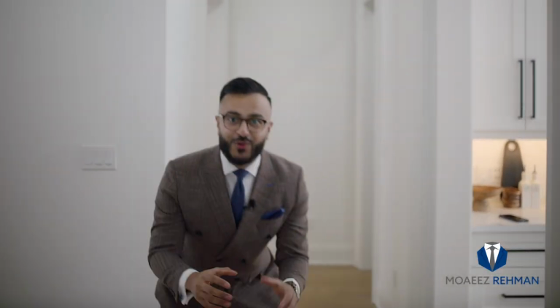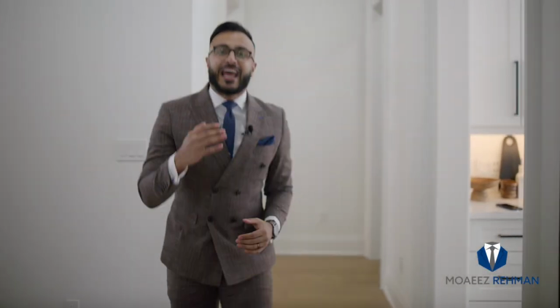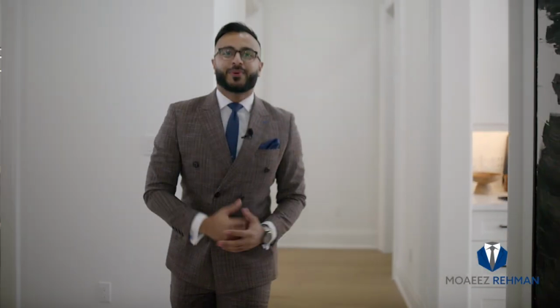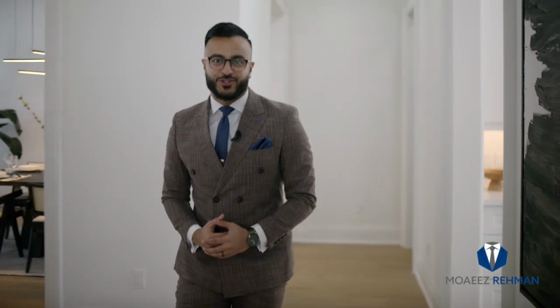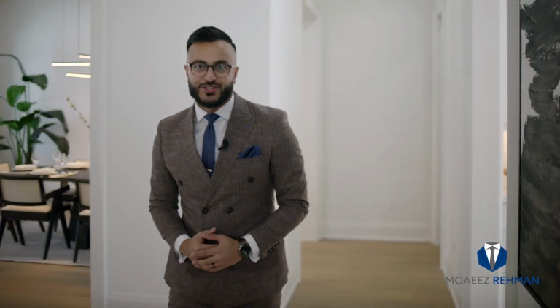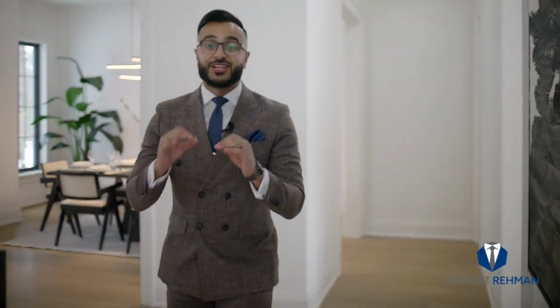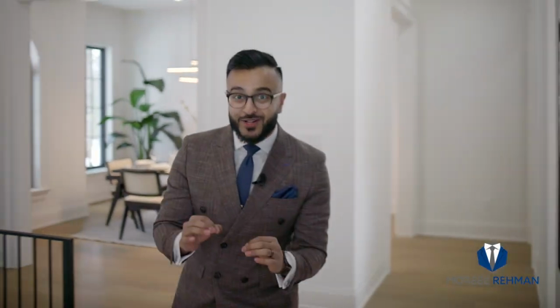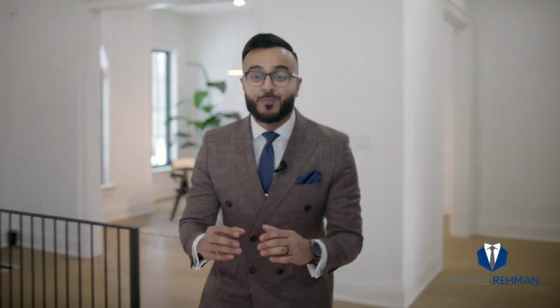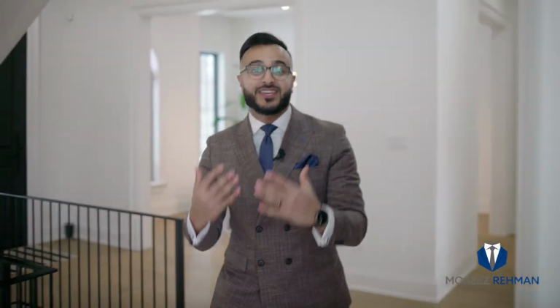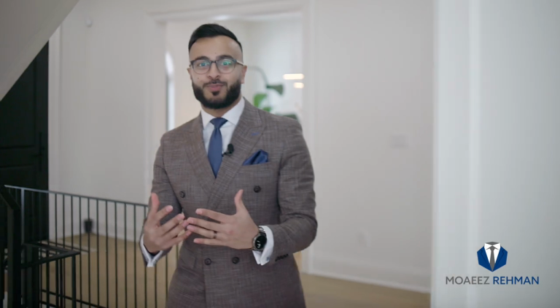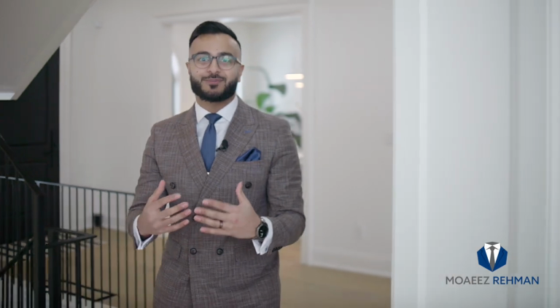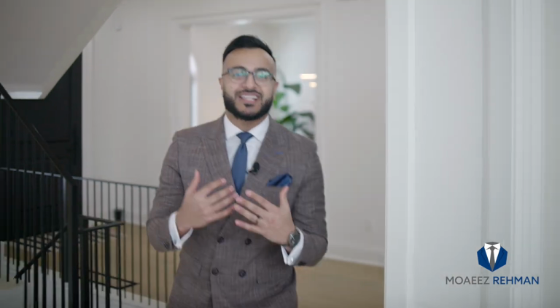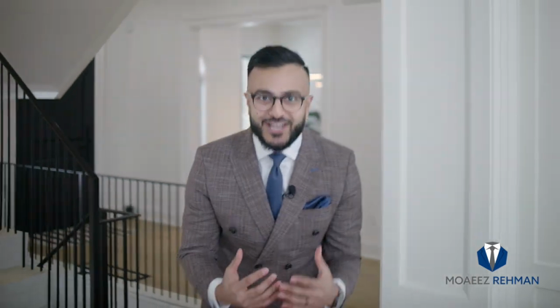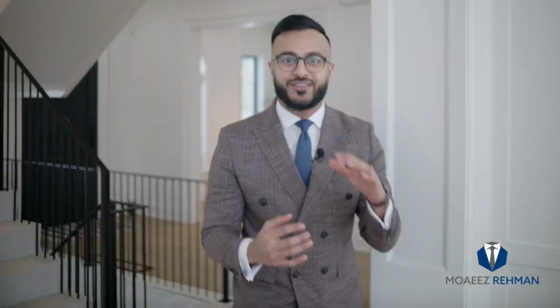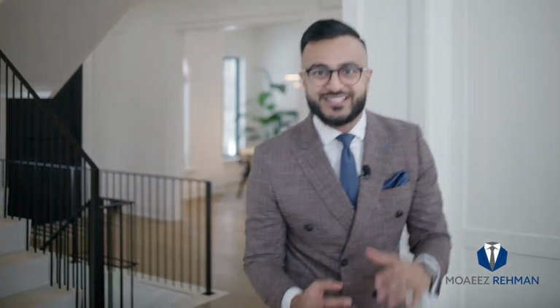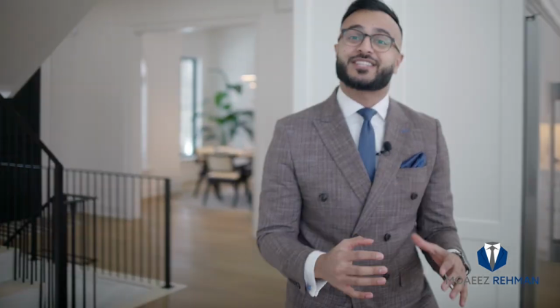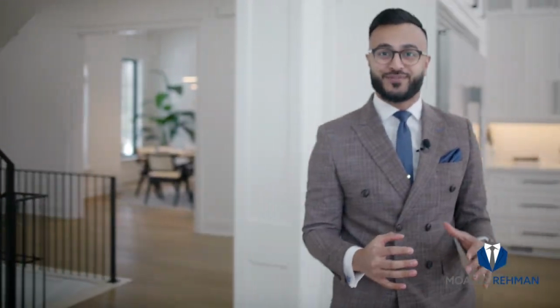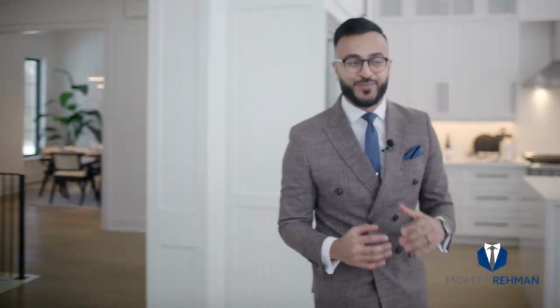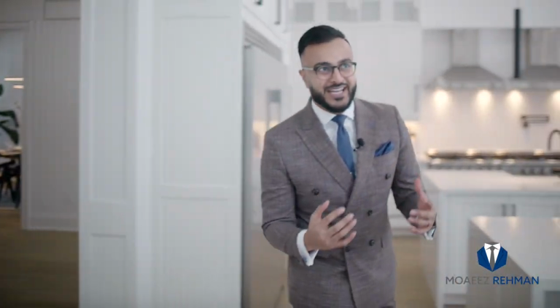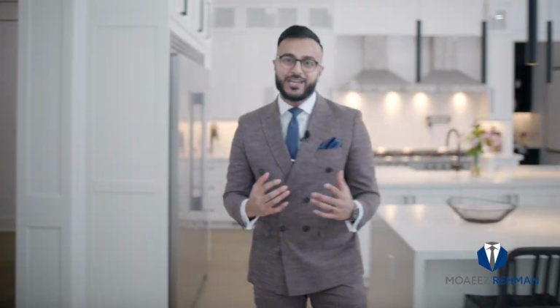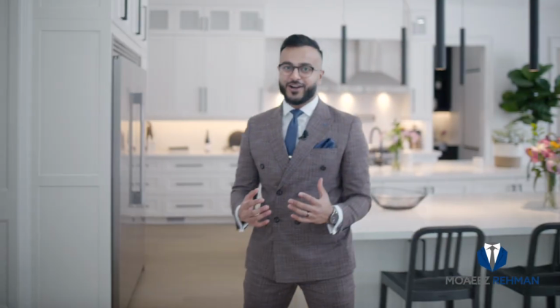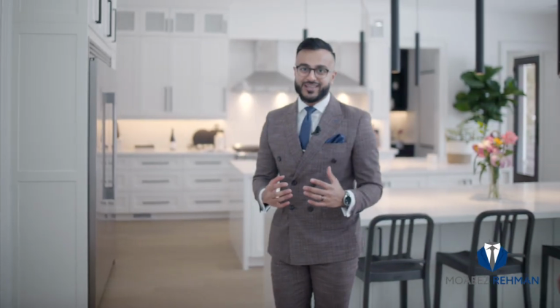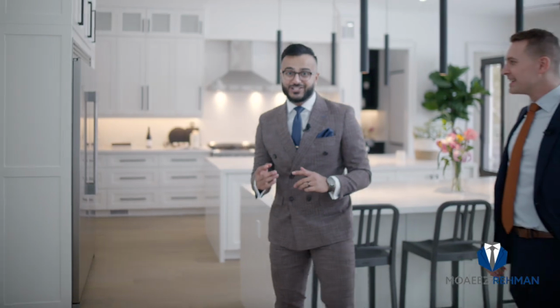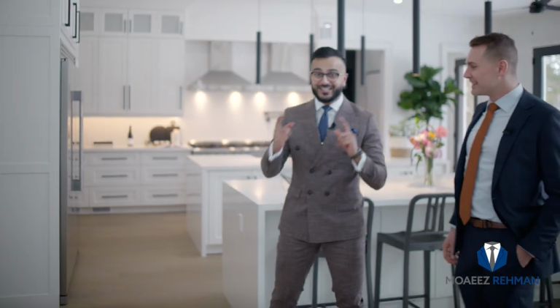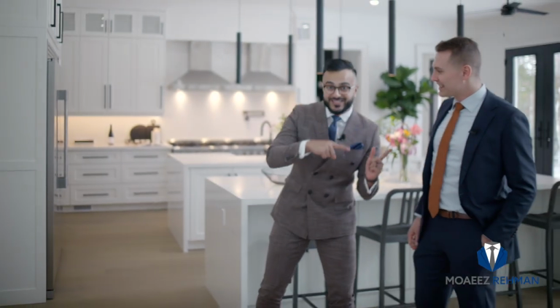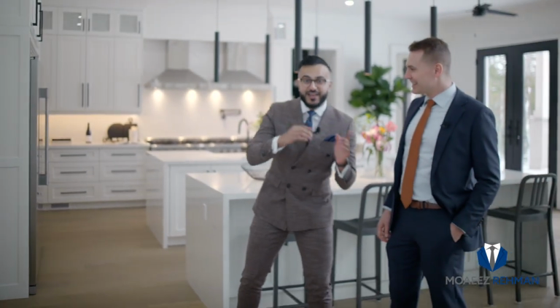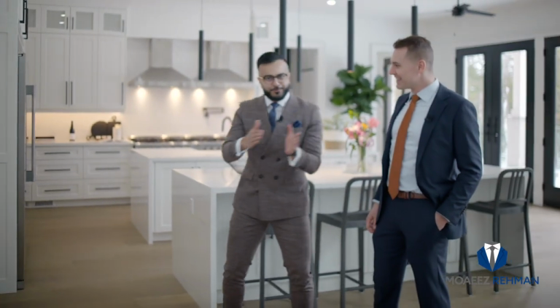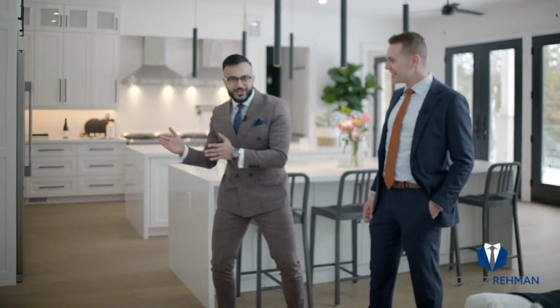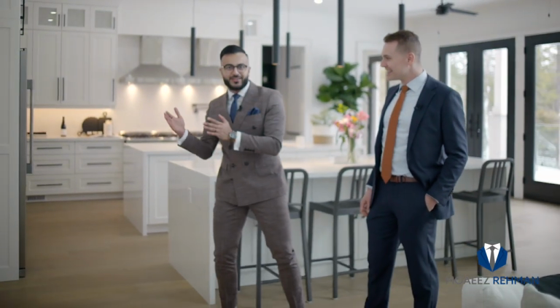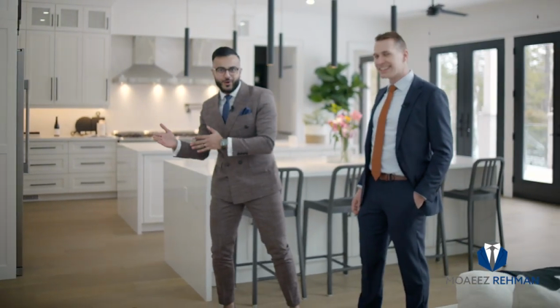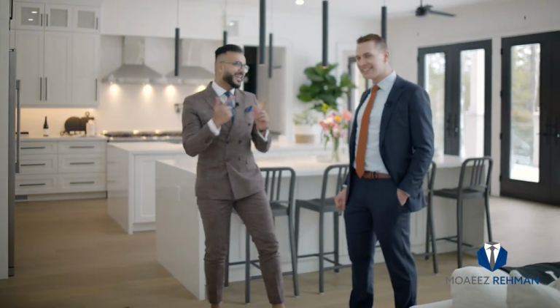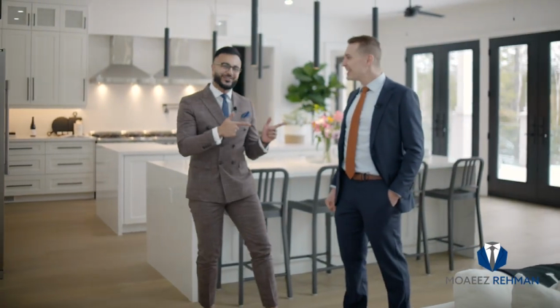Now I'm going to introduce you to the gentleman who made this tour possible and has the pleasure of listing this beautiful home. Many are arguing that Jason himself is prettier than the home, and I agree. Ladies and gents — Jason Michelle.